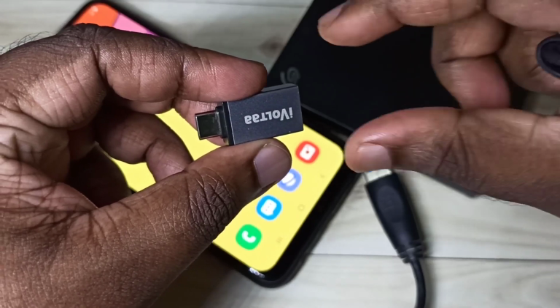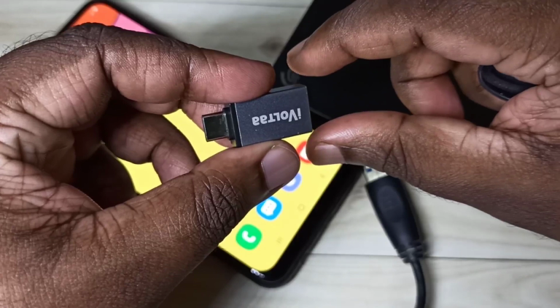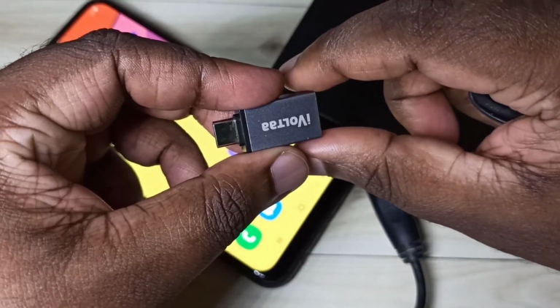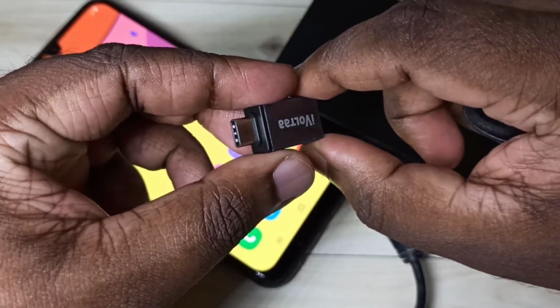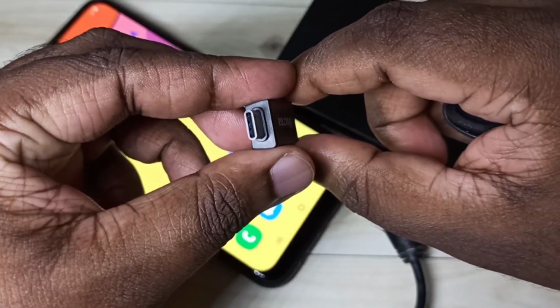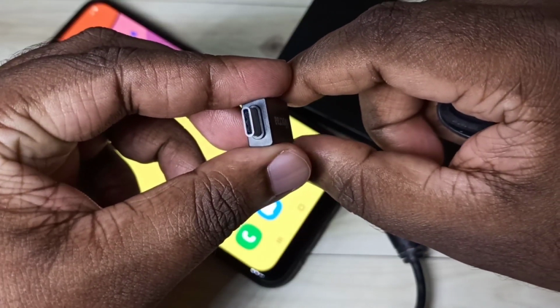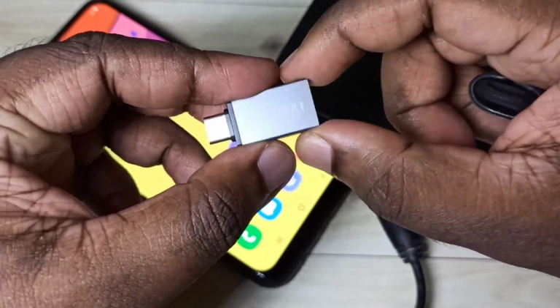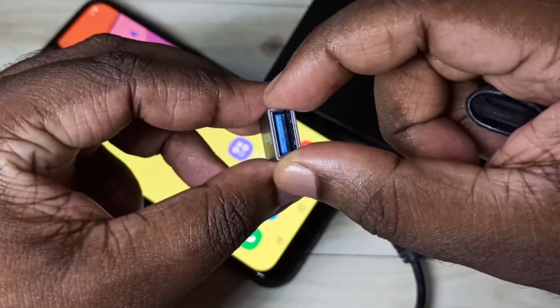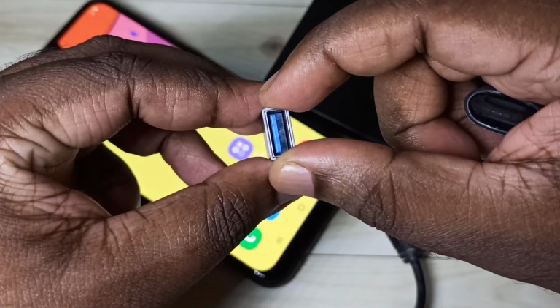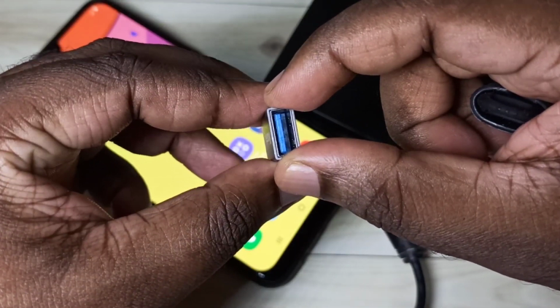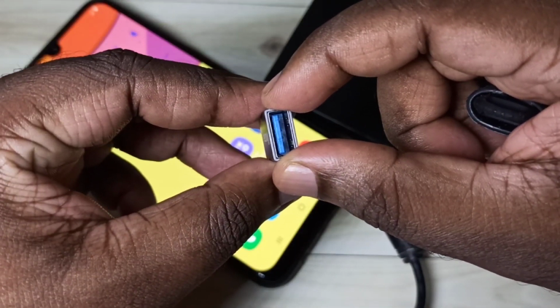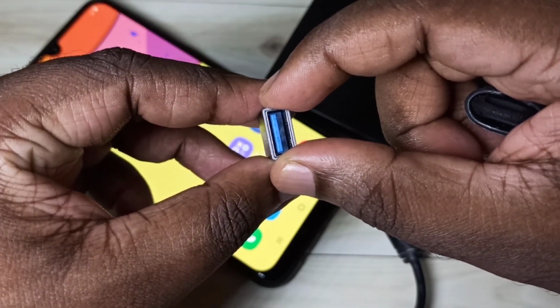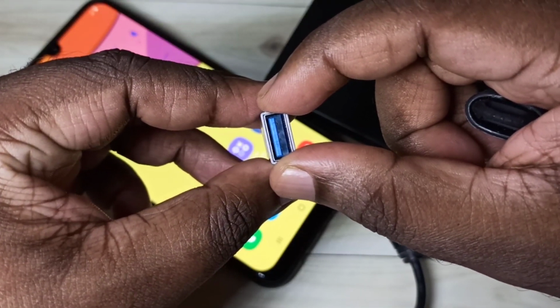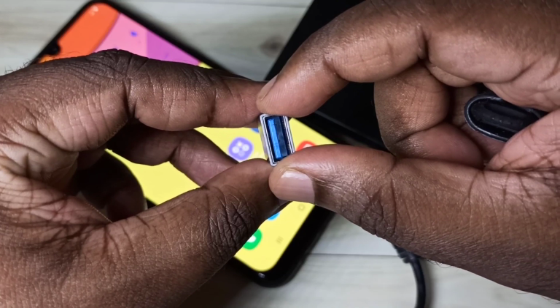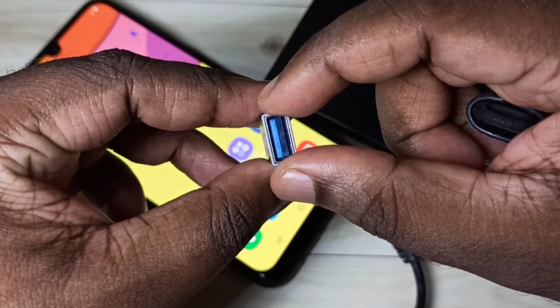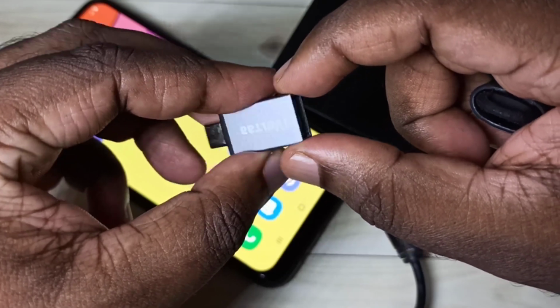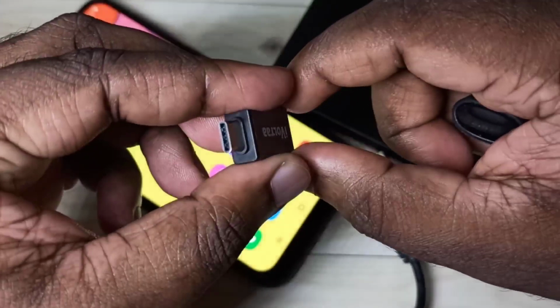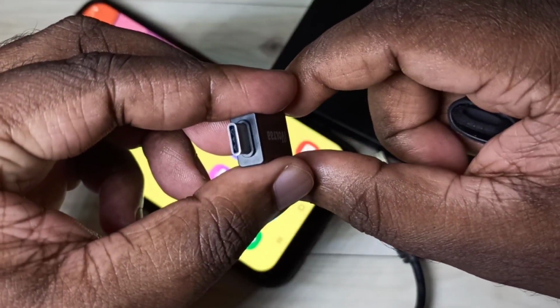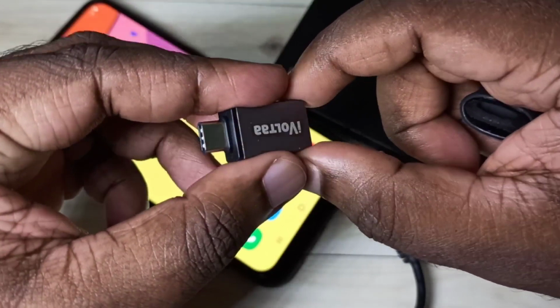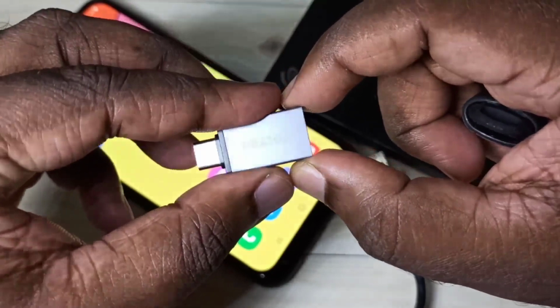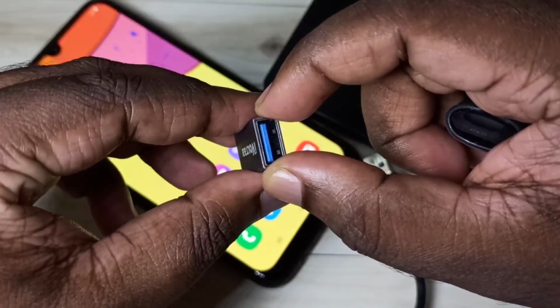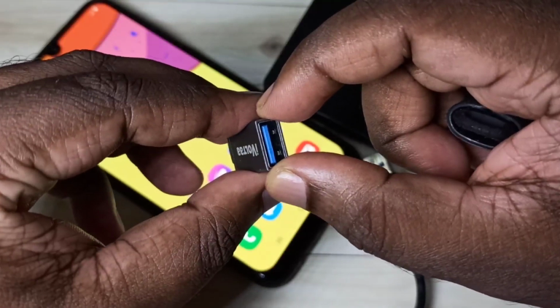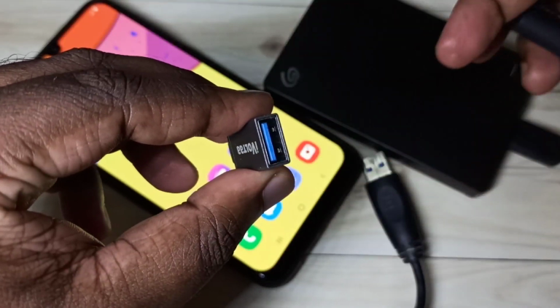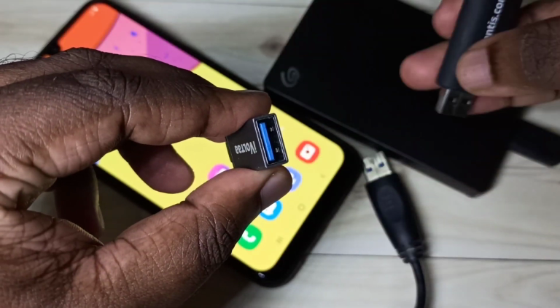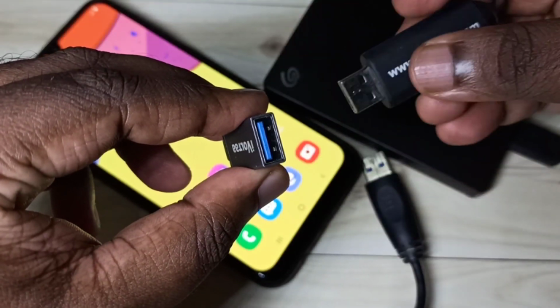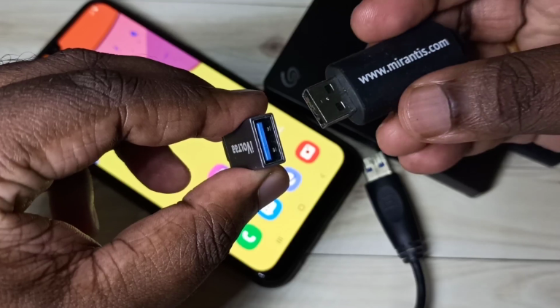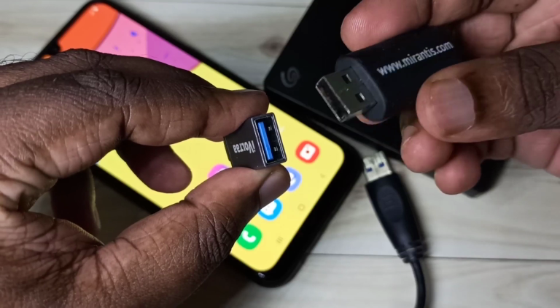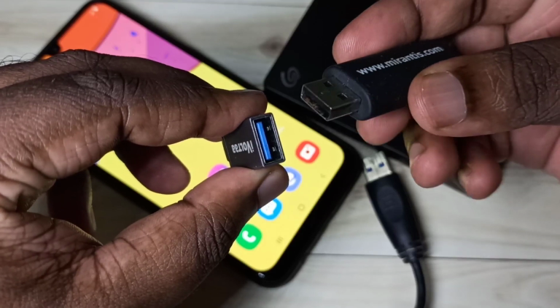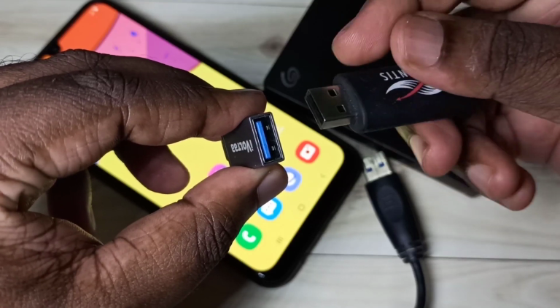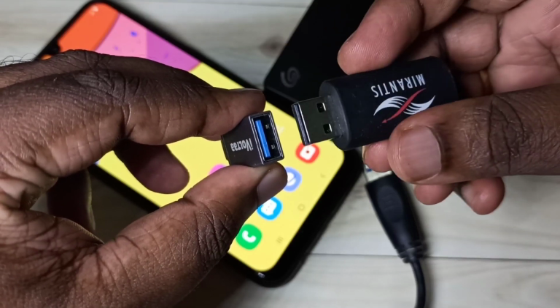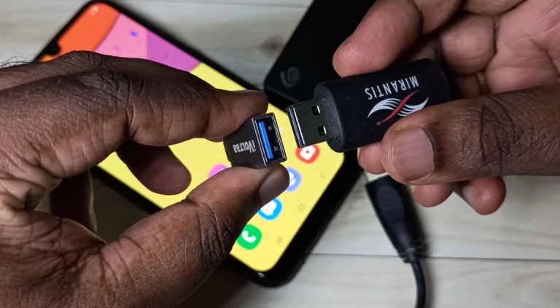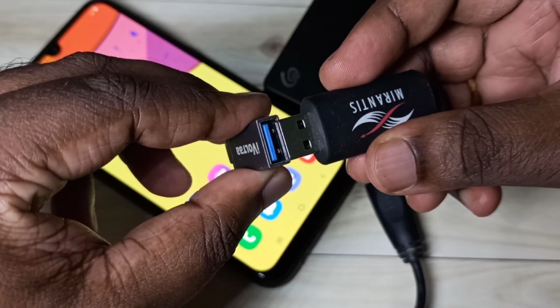We need this type of Type-C to USB adapter to connect pen drive and hard disk to mobile phone. In this adapter, we can connect the pen drive like this.